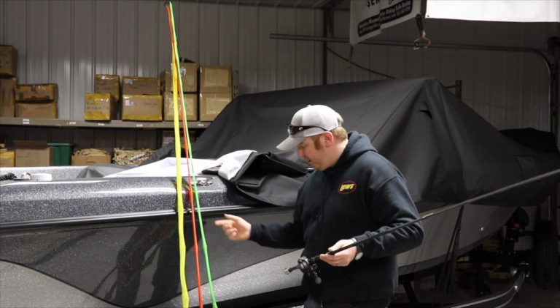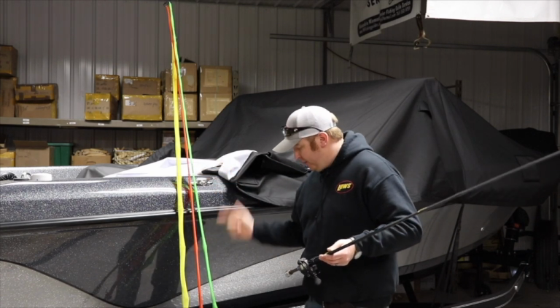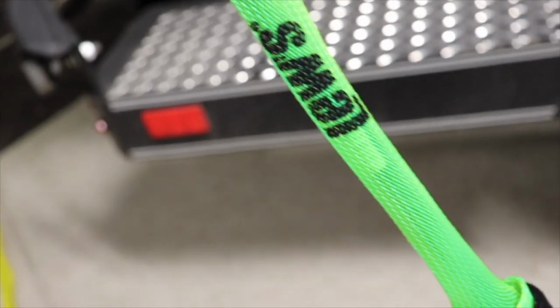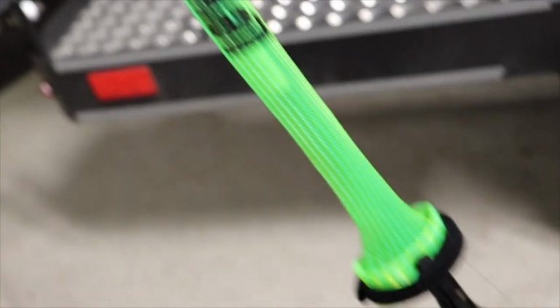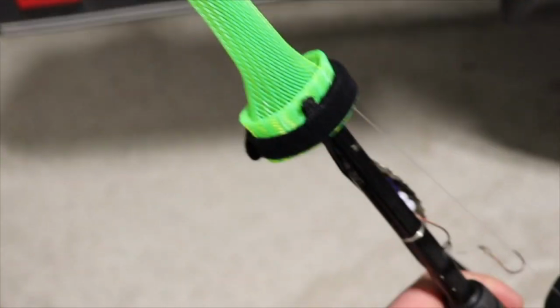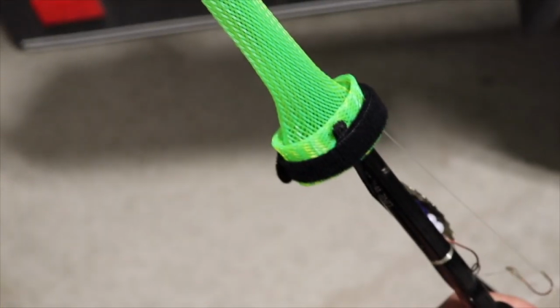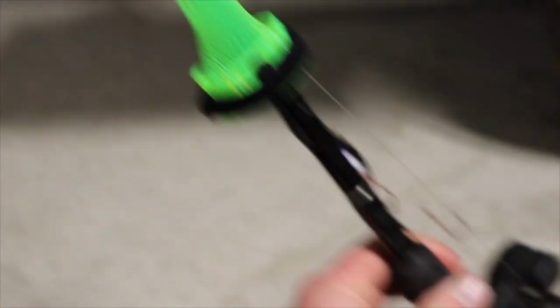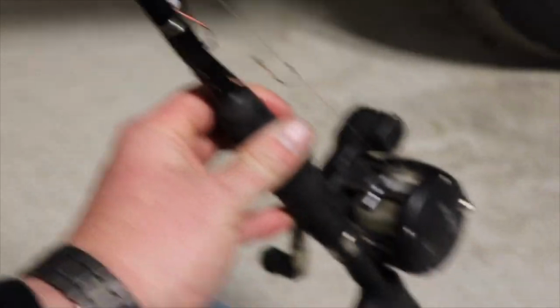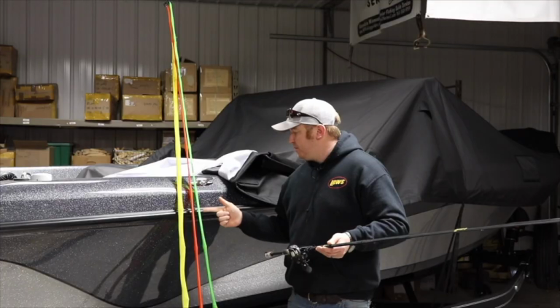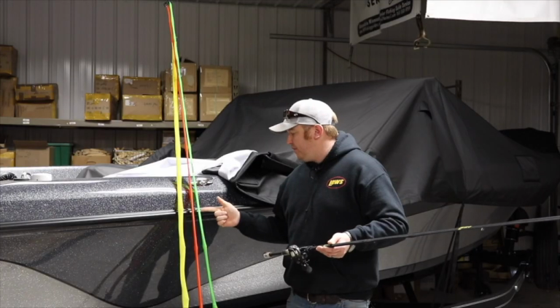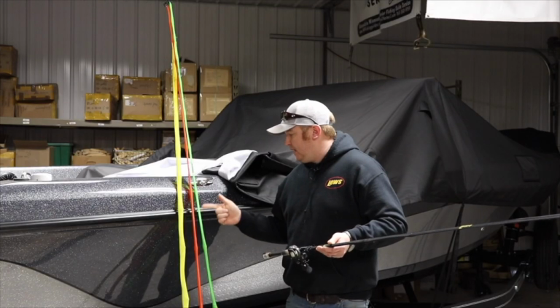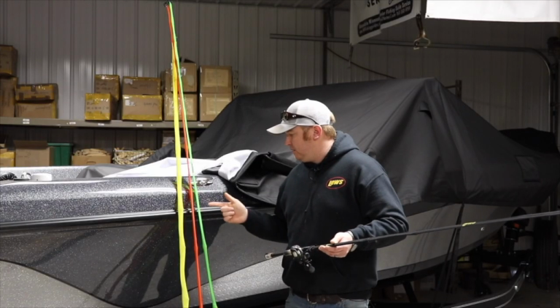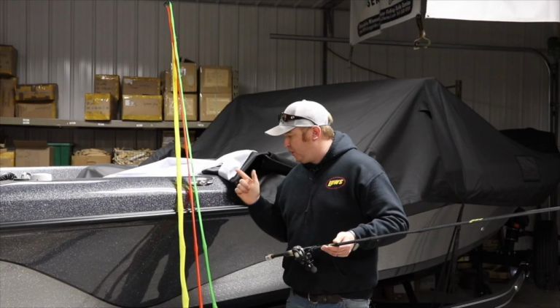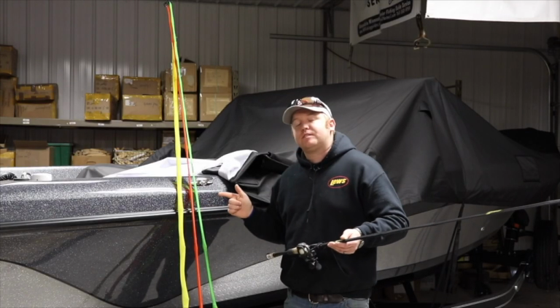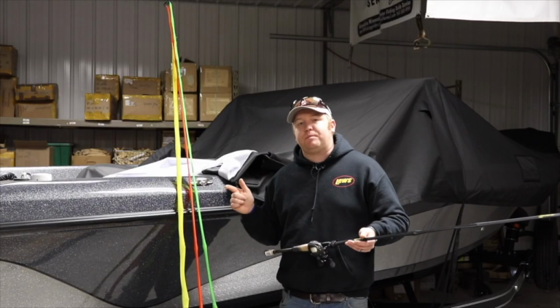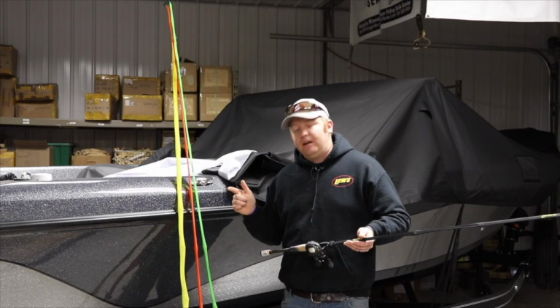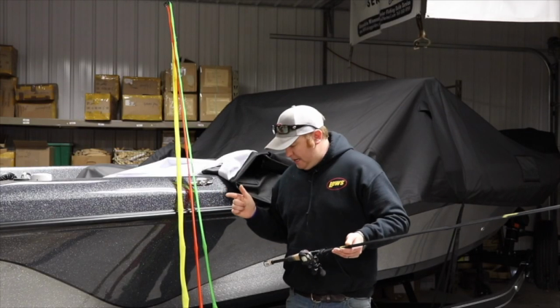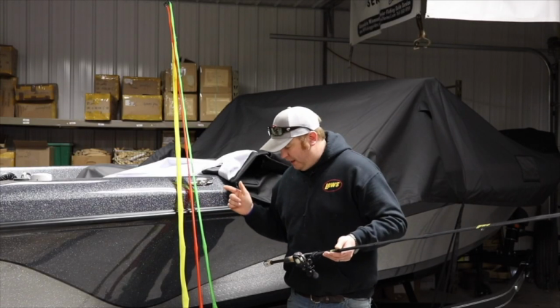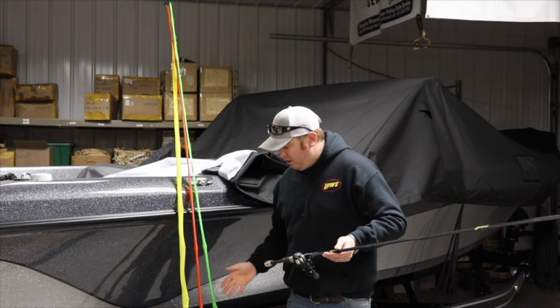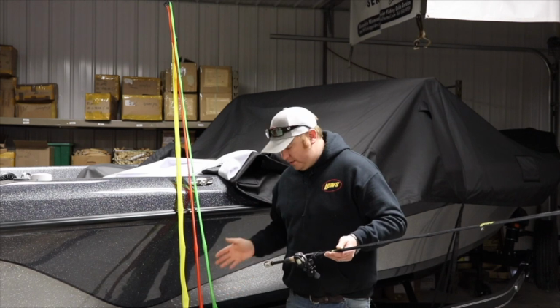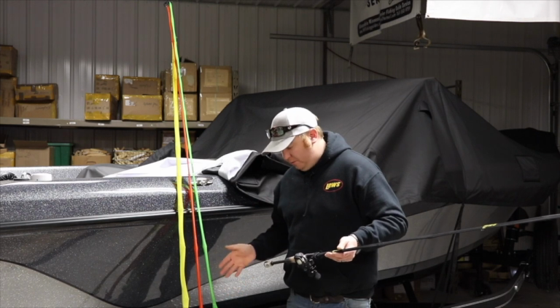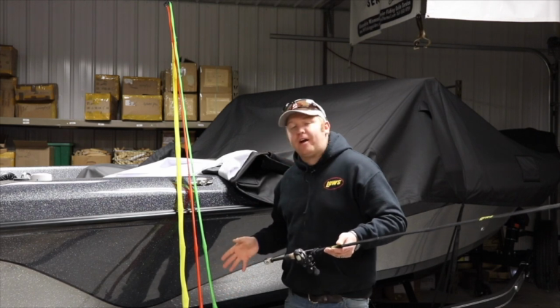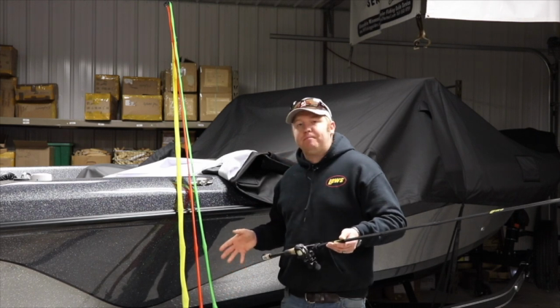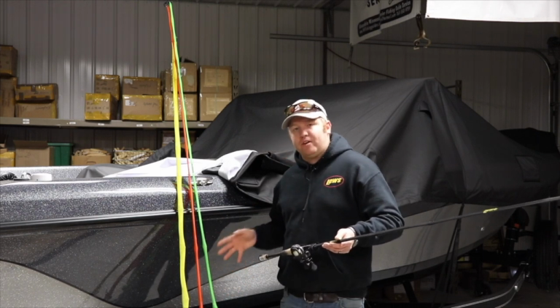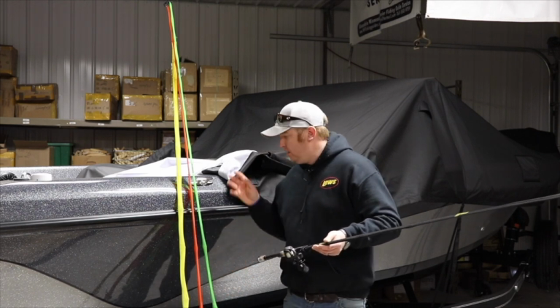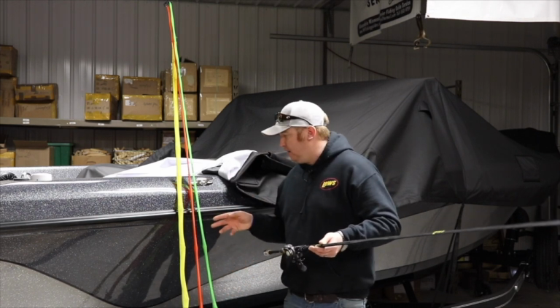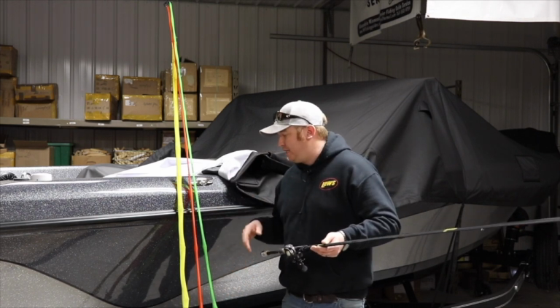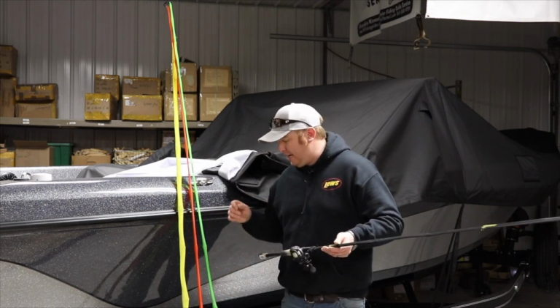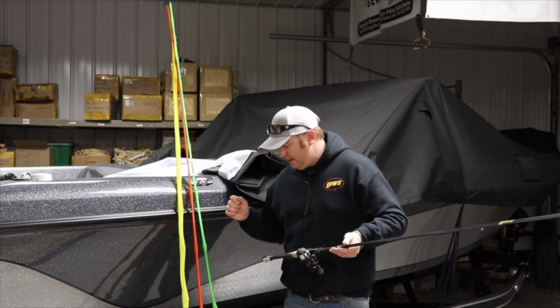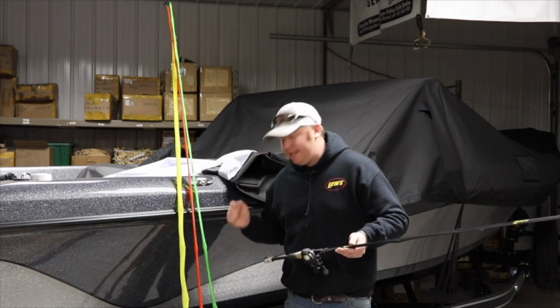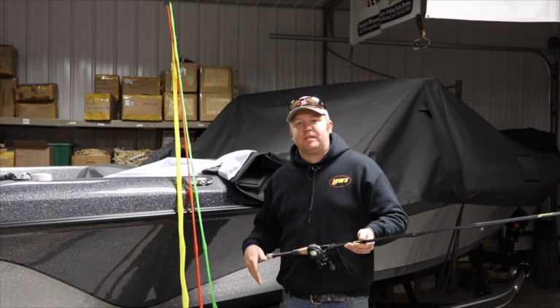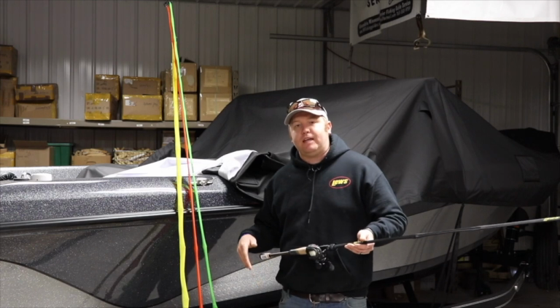Third, green is spinners. I have multiple different colors here, but green is for the spinner so that I know, once again, when I grab the green Lou's Speed Sock, that it's going to be spinner time.